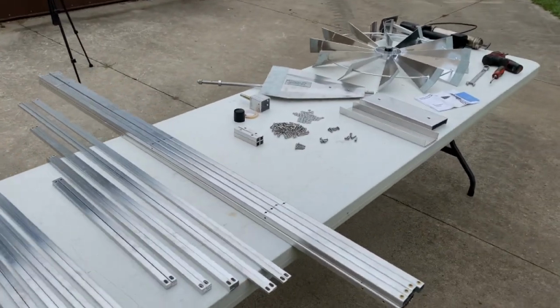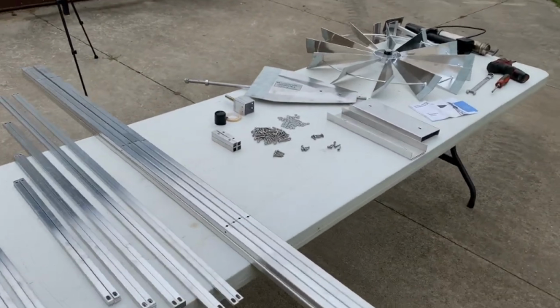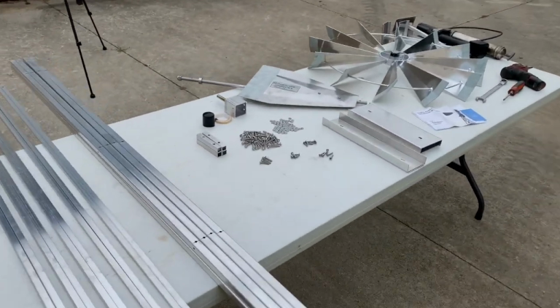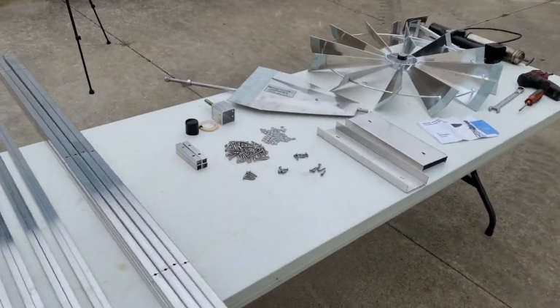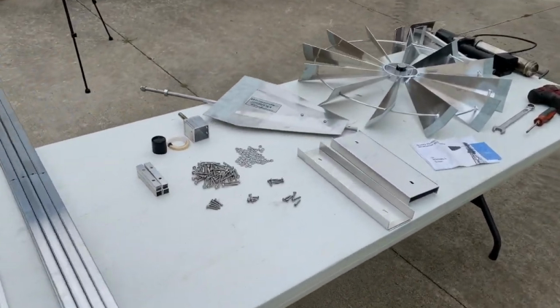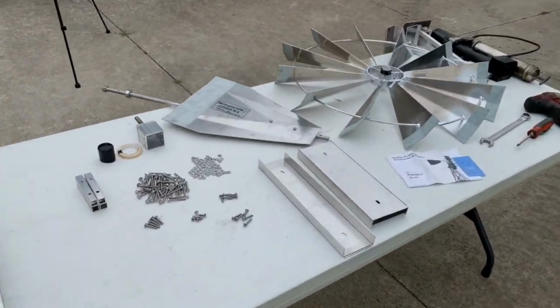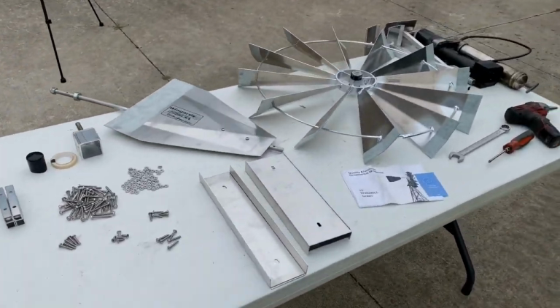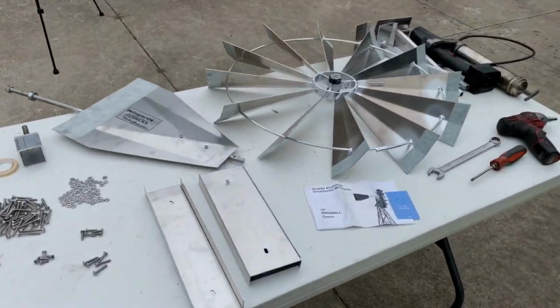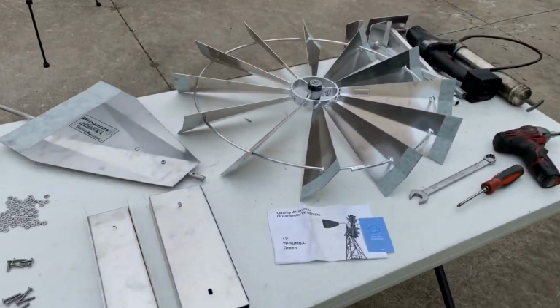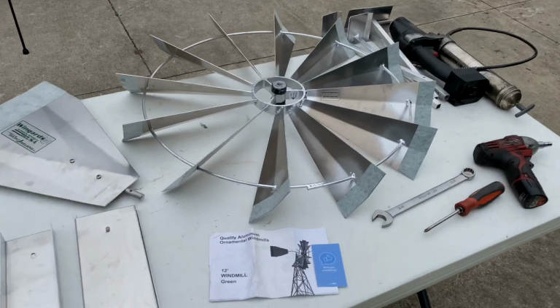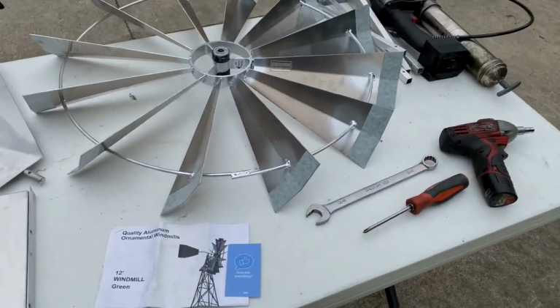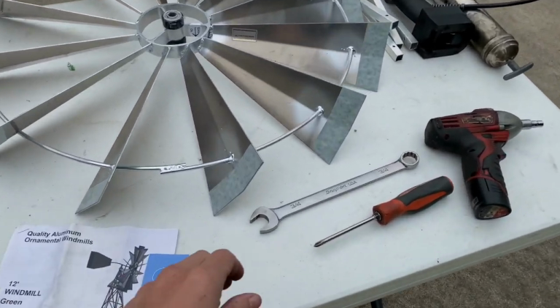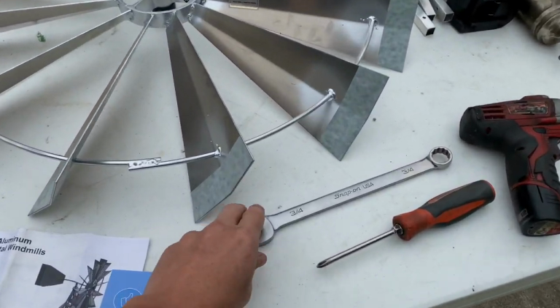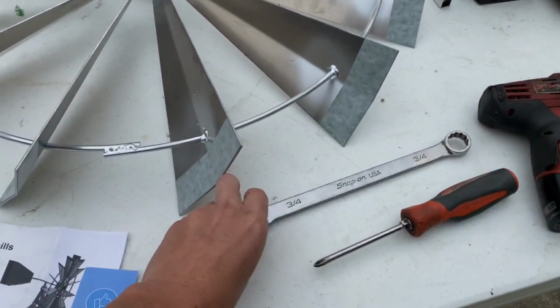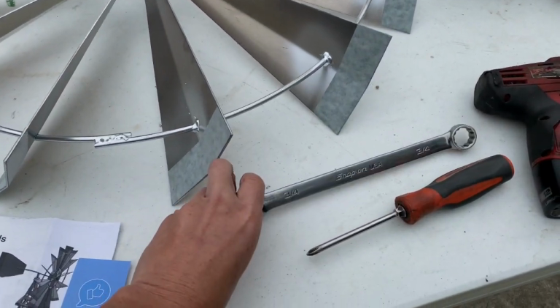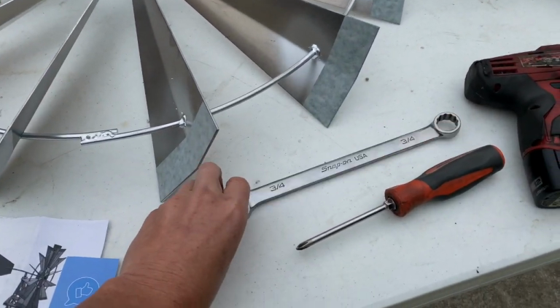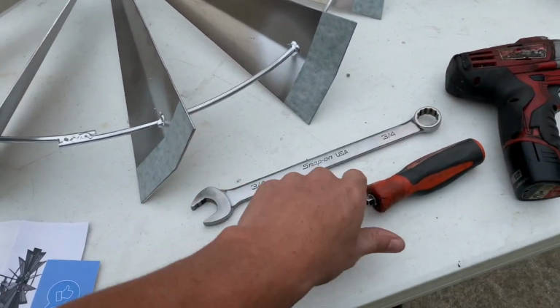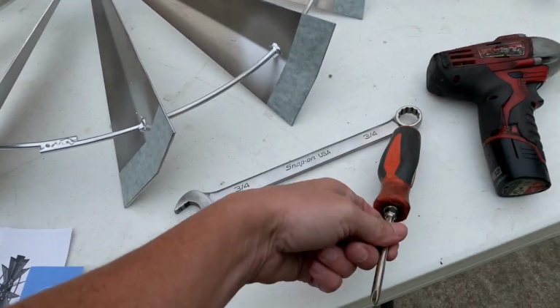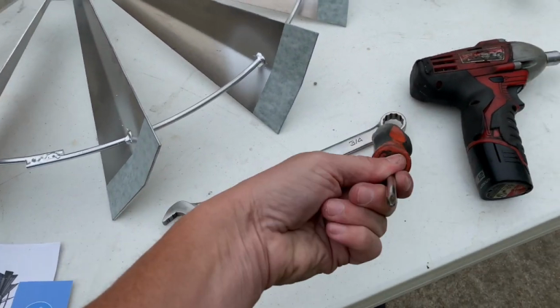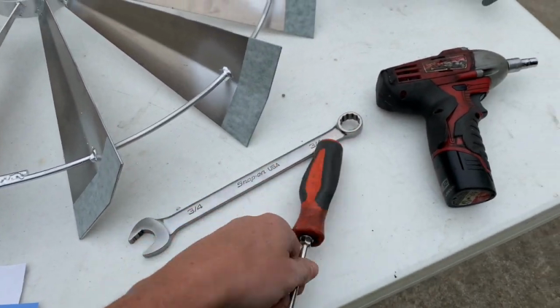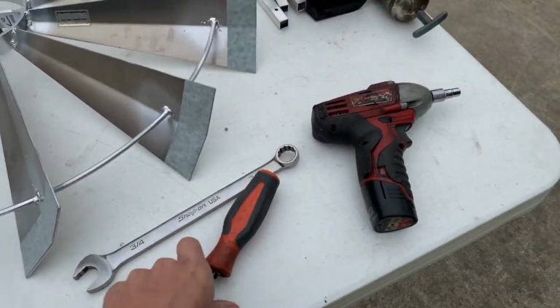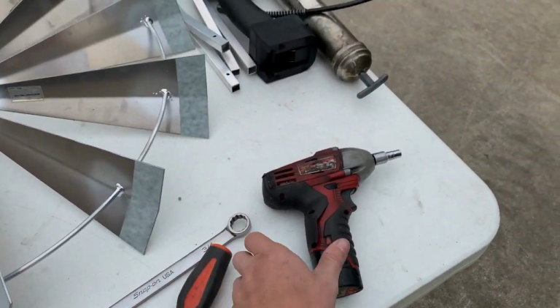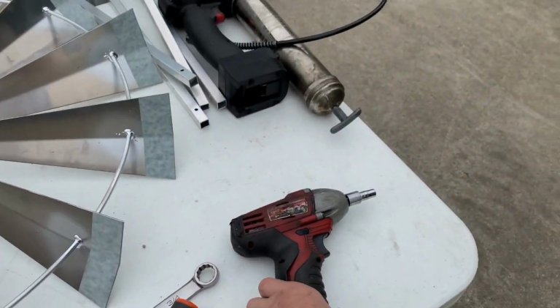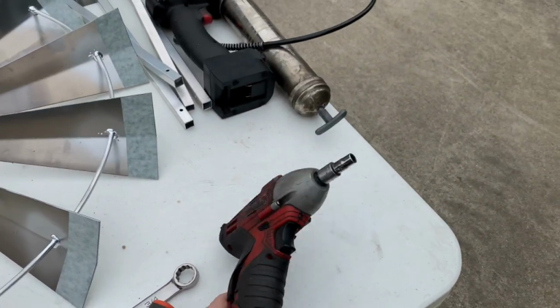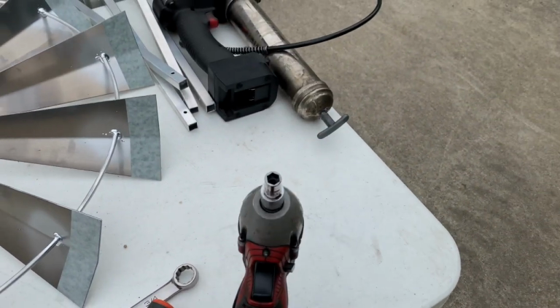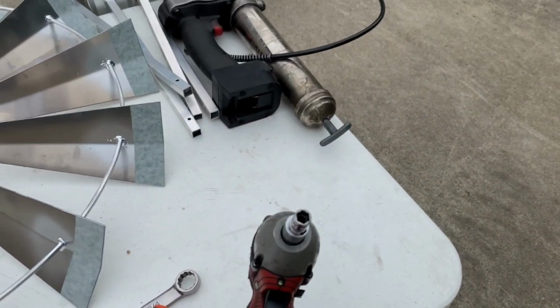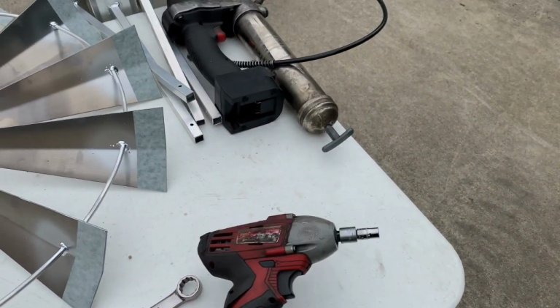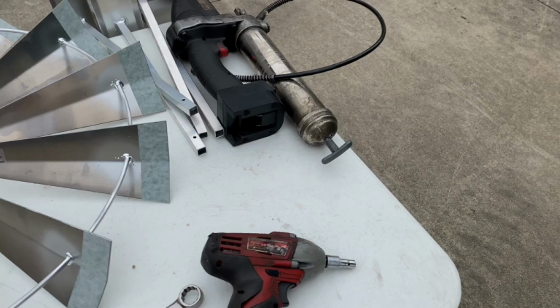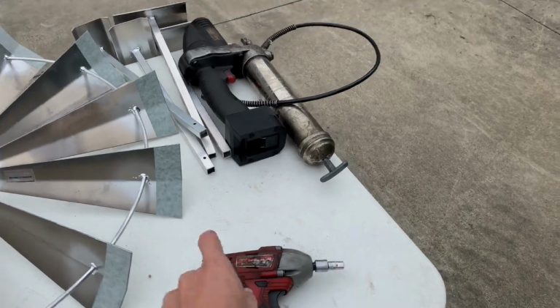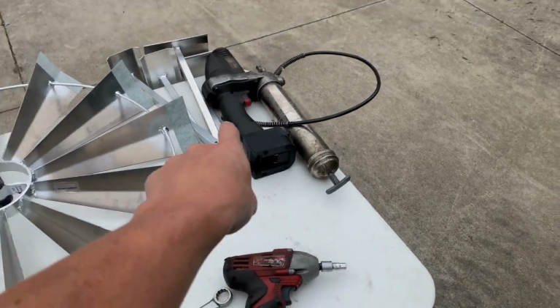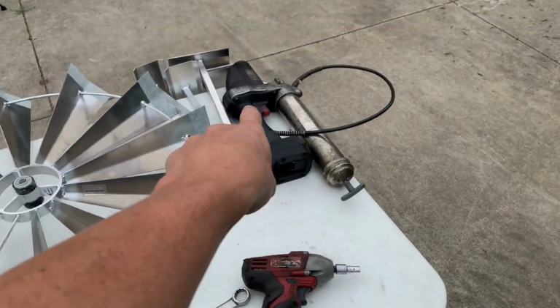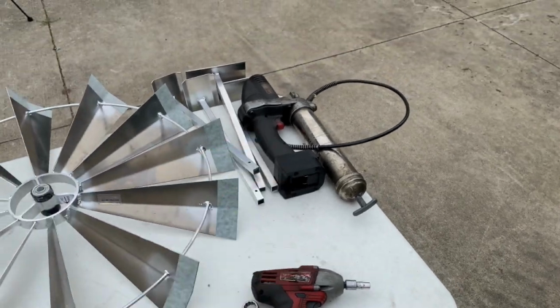The rest of your parts should look something like this. The only tools you need are a 3/4-inch wrench, a Phillips screwdriver, something with an 8-millimeter end, and a grease gun.